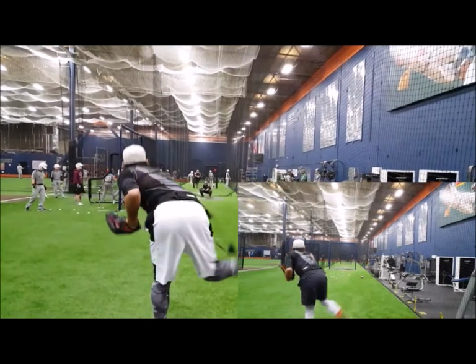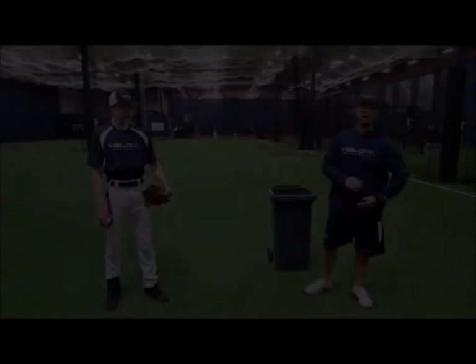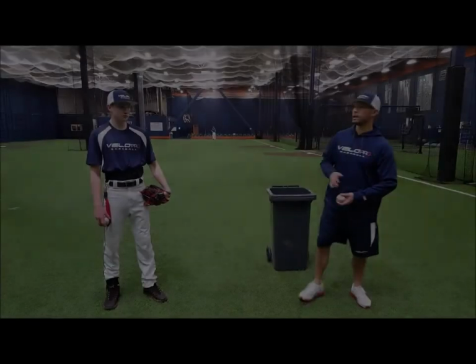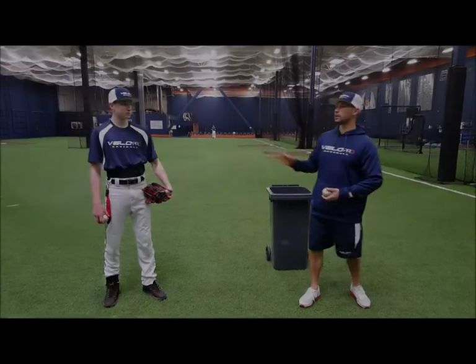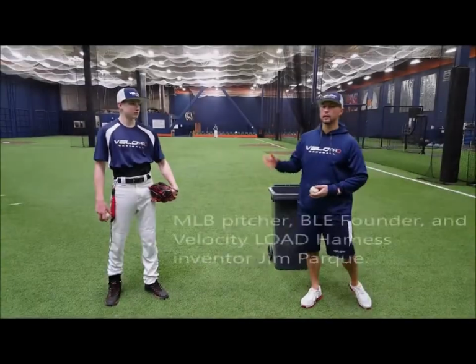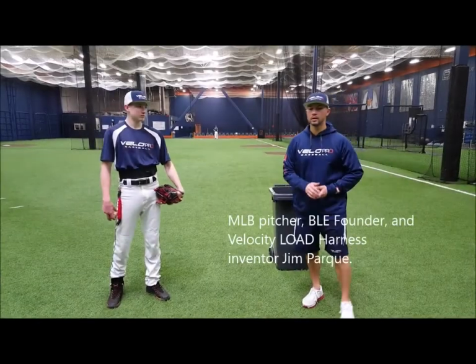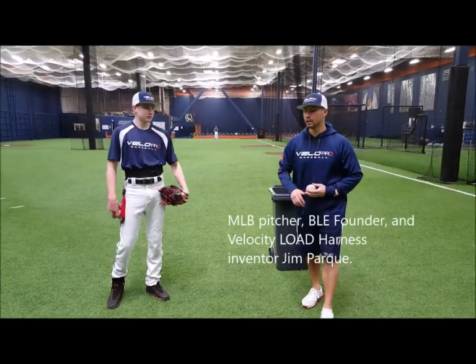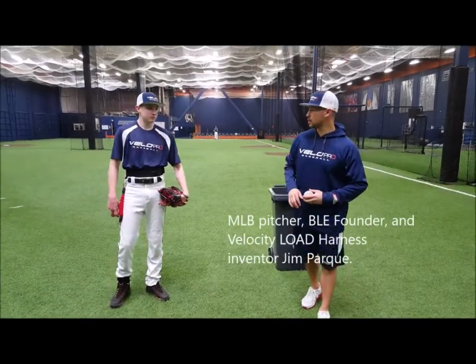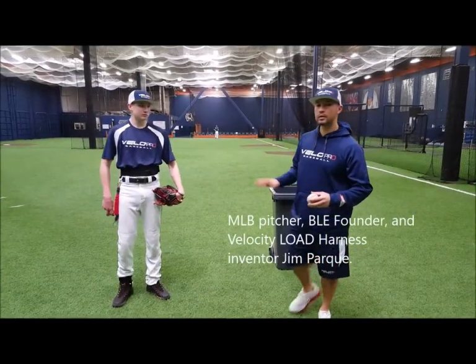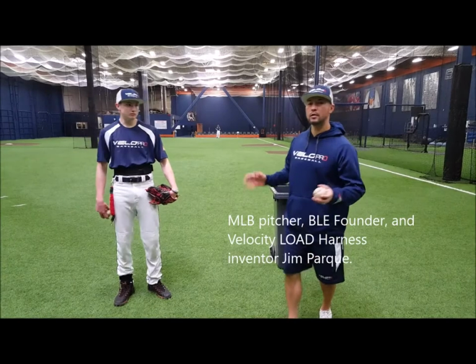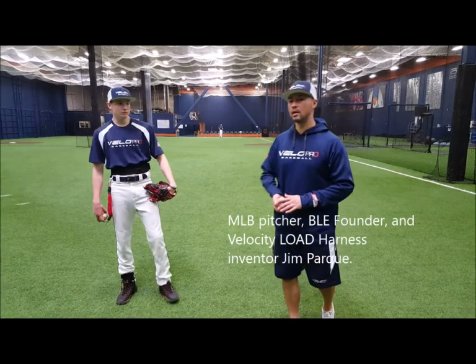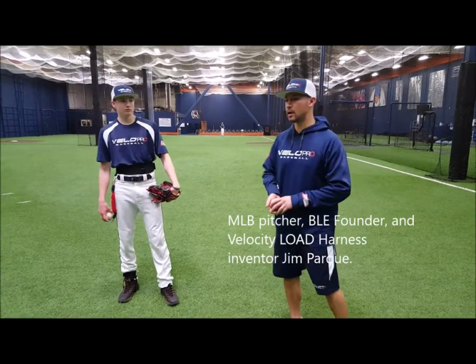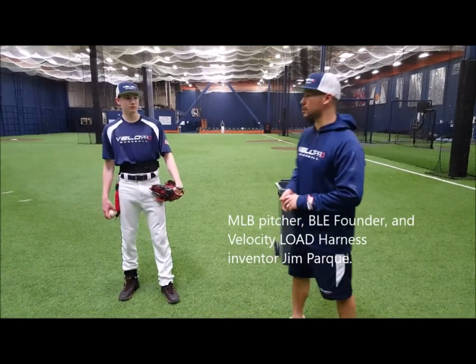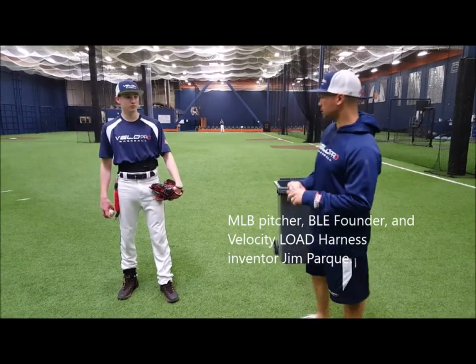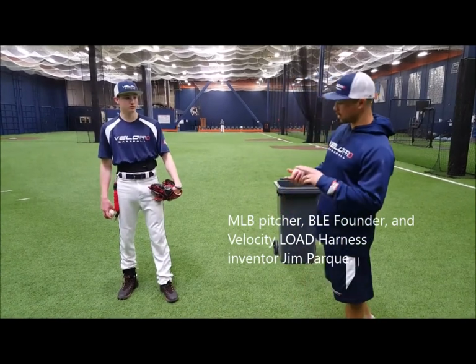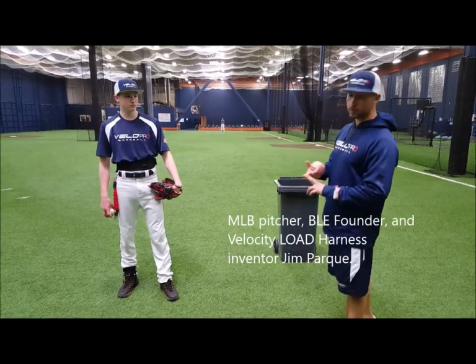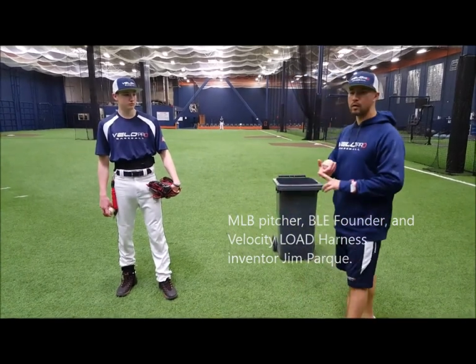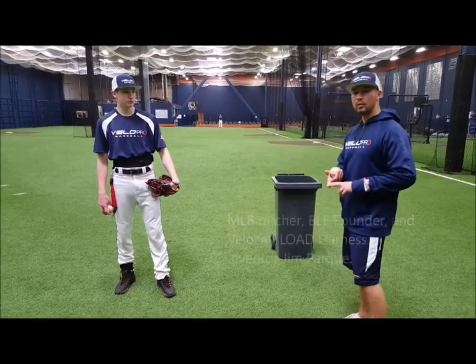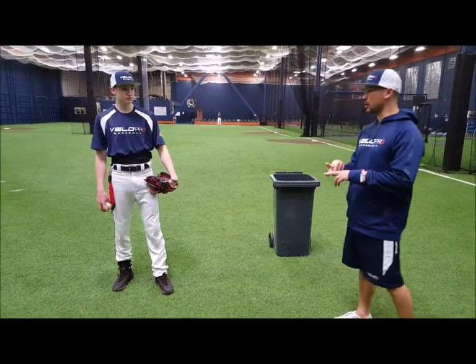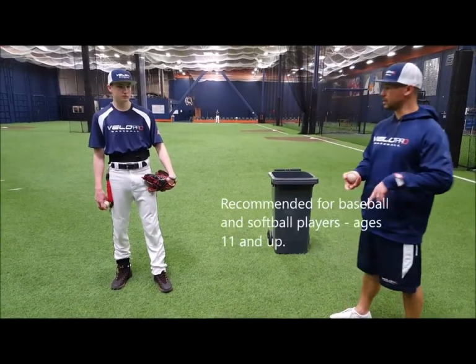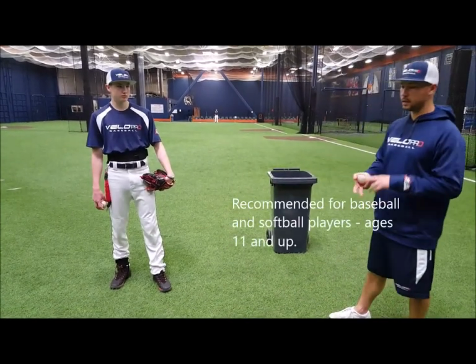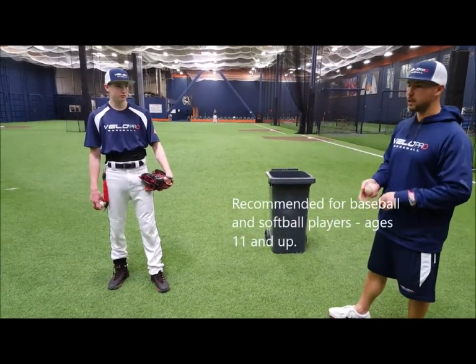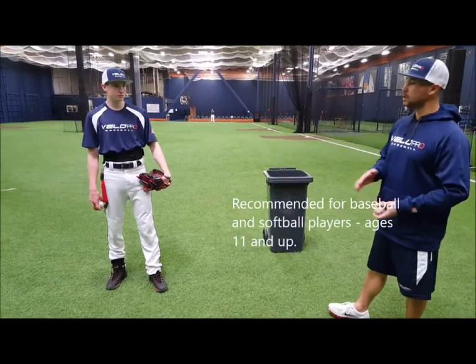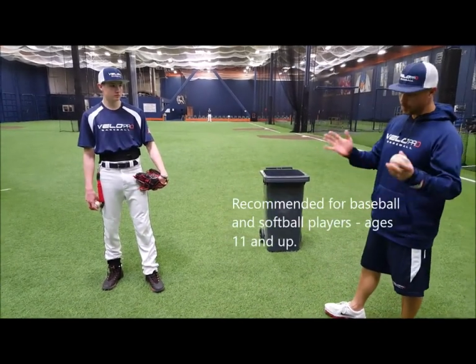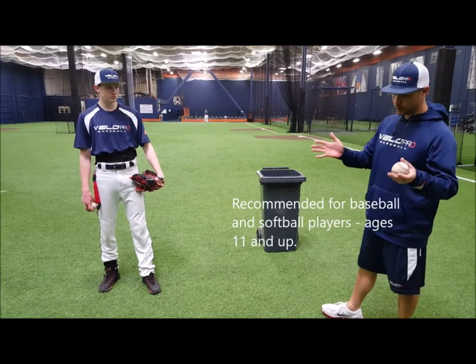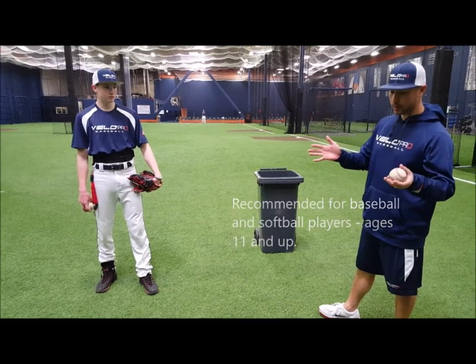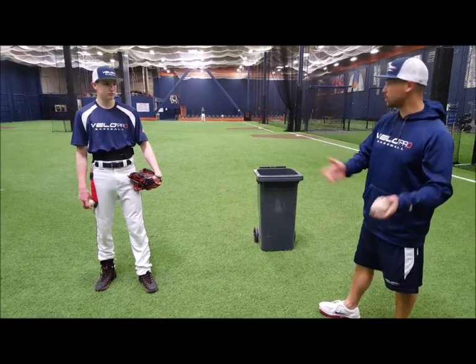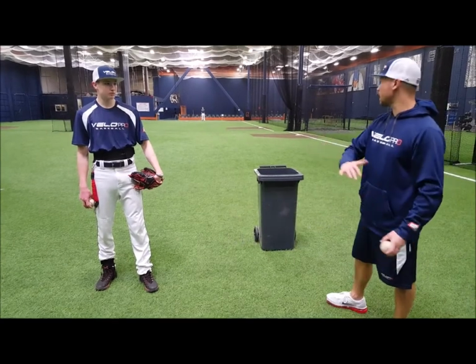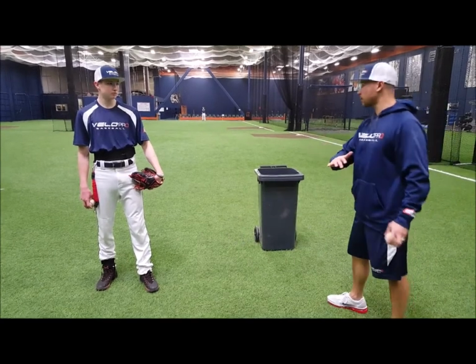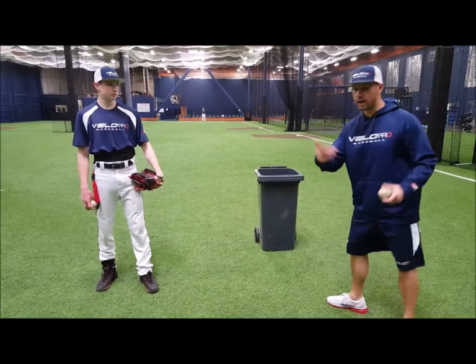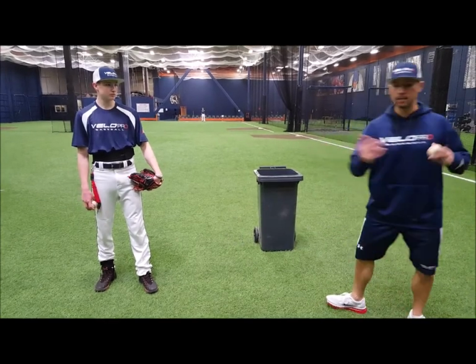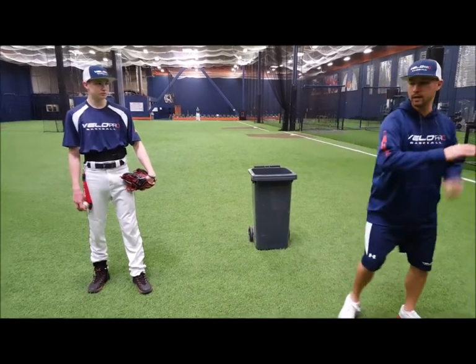Hey guys, we're here with Justin Tucker. We're going to talk to you a little about long toss. First things first: always throw with an arc. Second thing is keep your support there — don't get out front. Top heaviness is going at it with the front shoulder rather than the back hip.